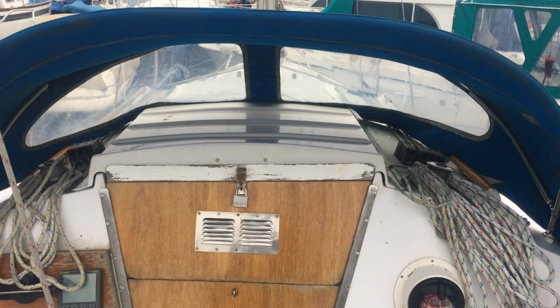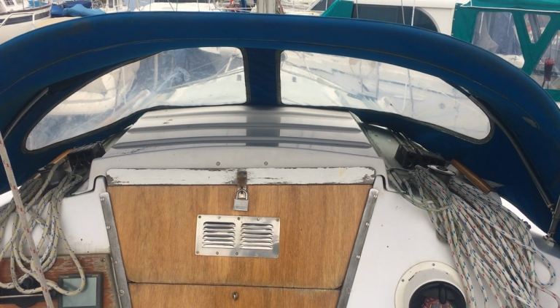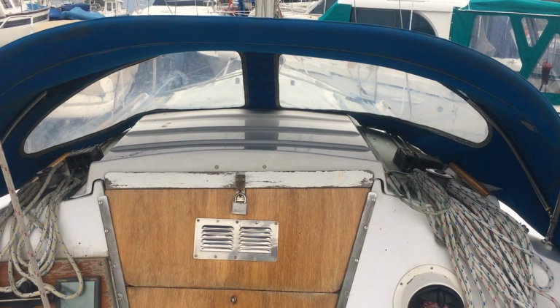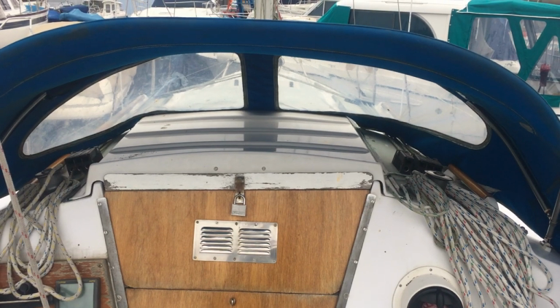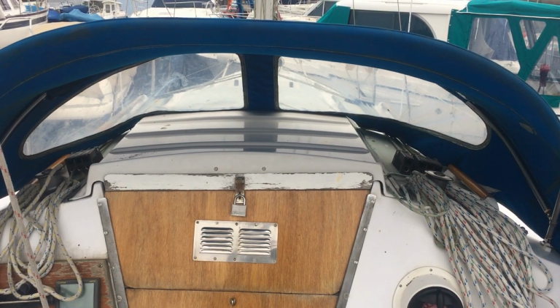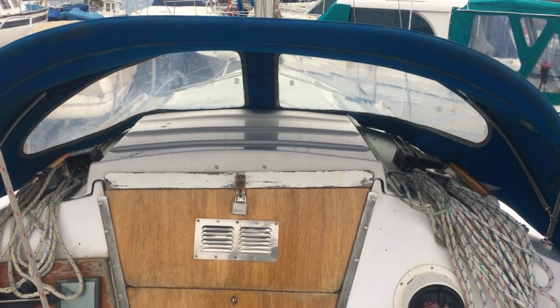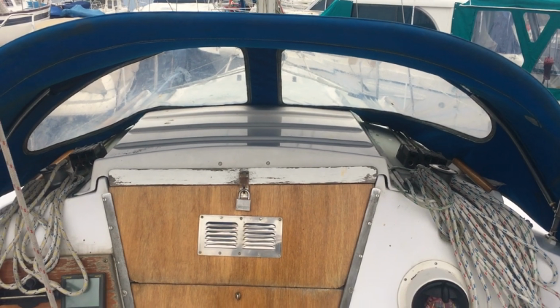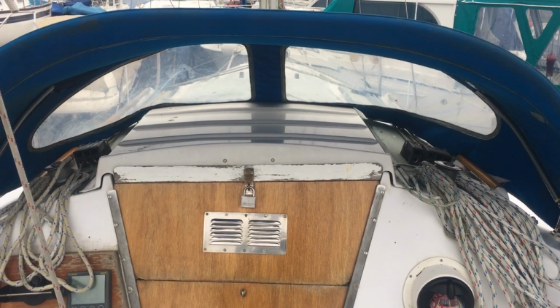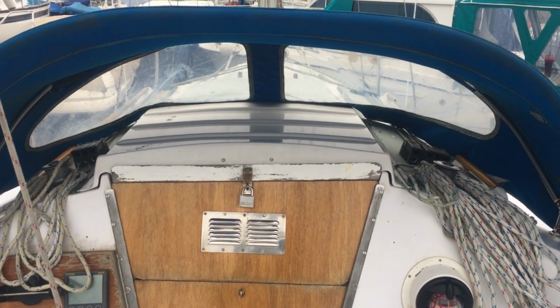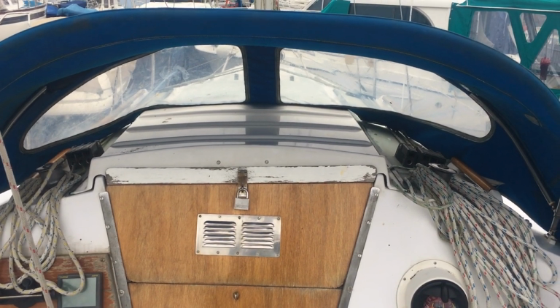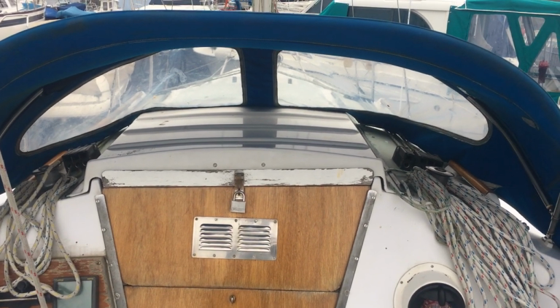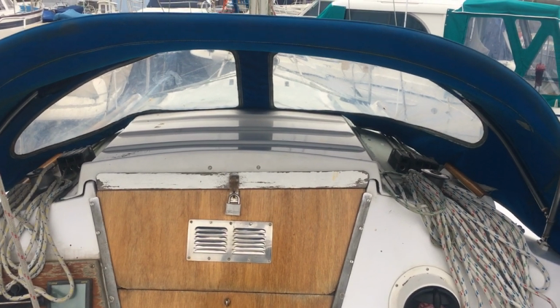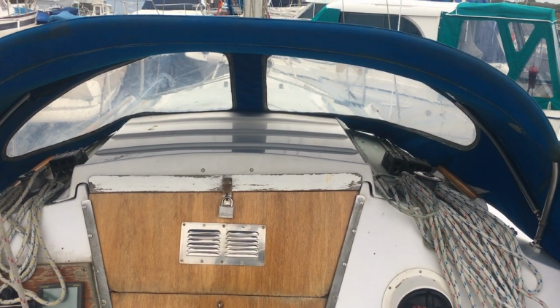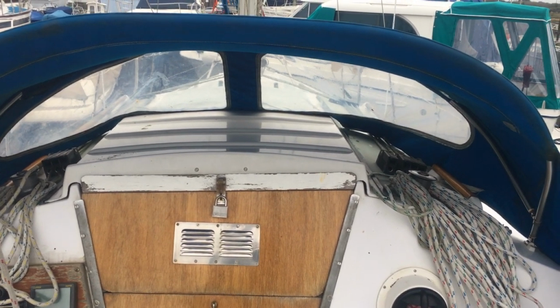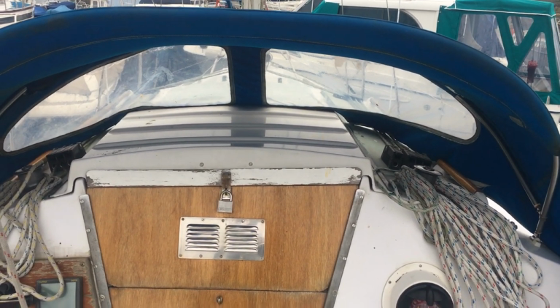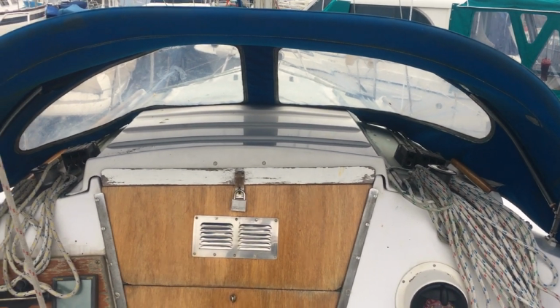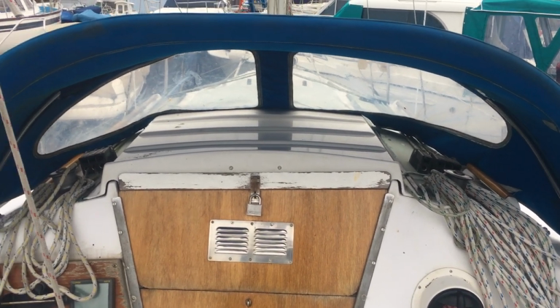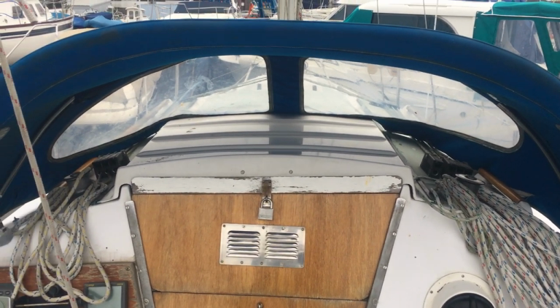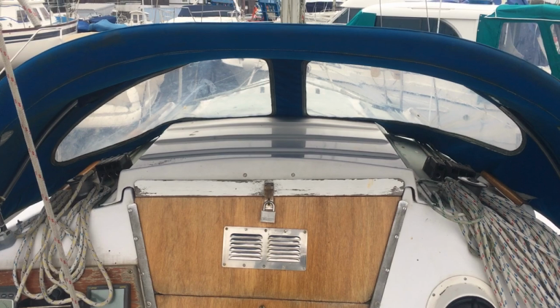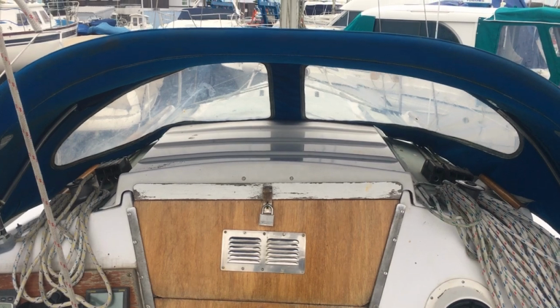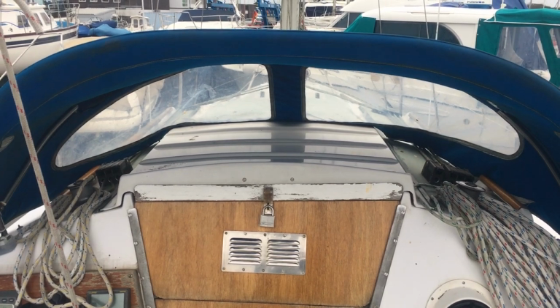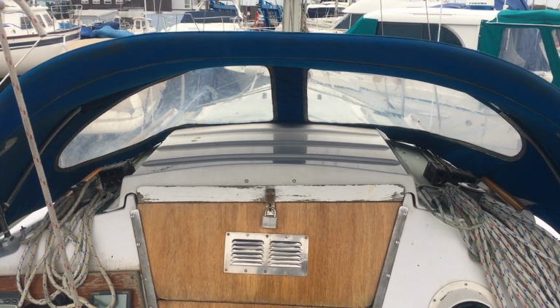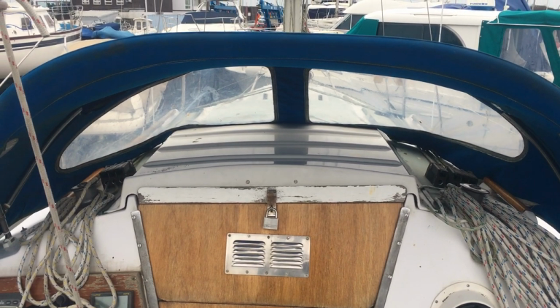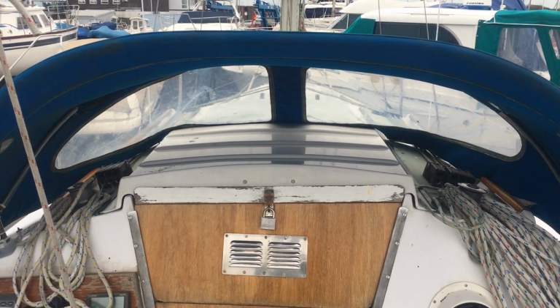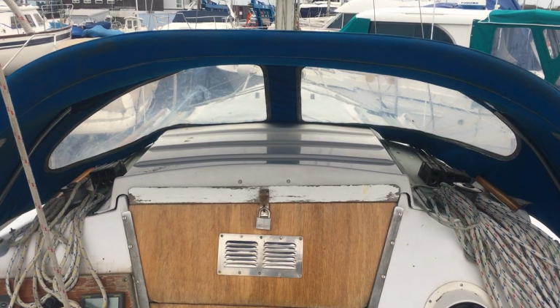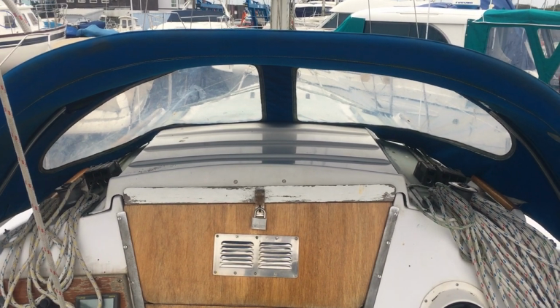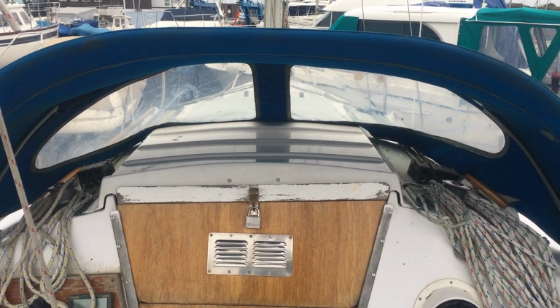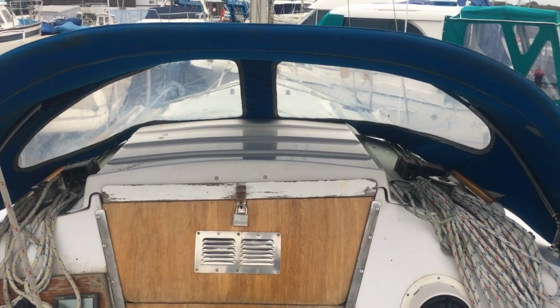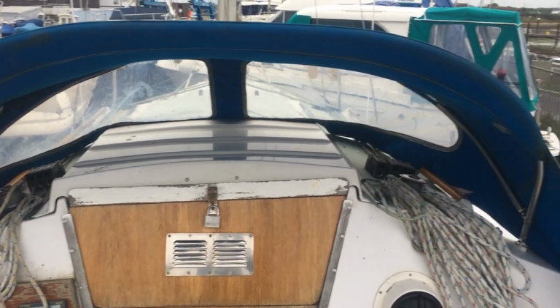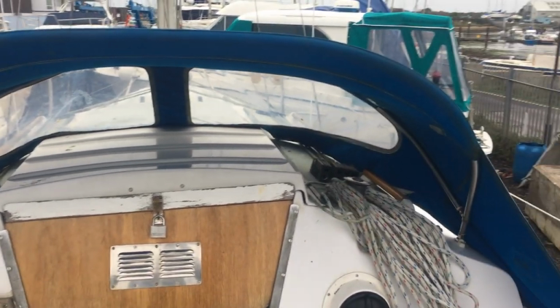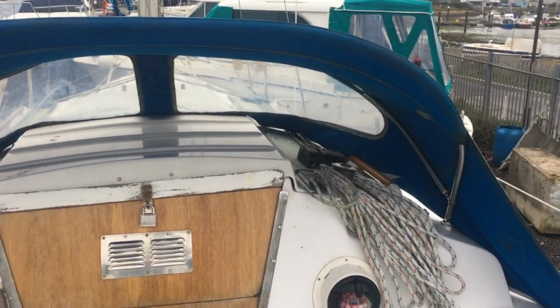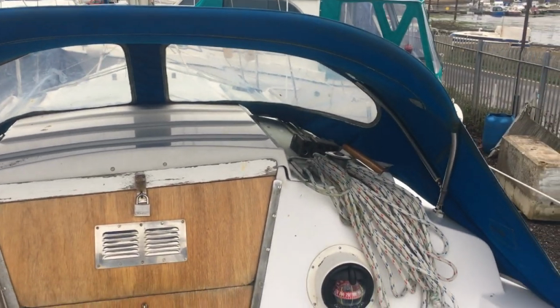Welcome aboard this Sabre 27 we have with us at Boatshed Port Solent on quite a breezy day, so I apologize if the sound isn't the best quality.